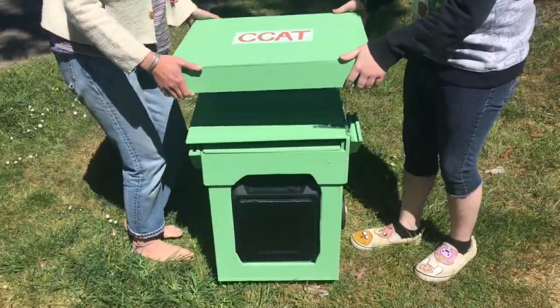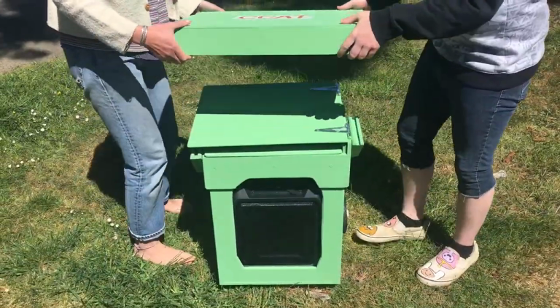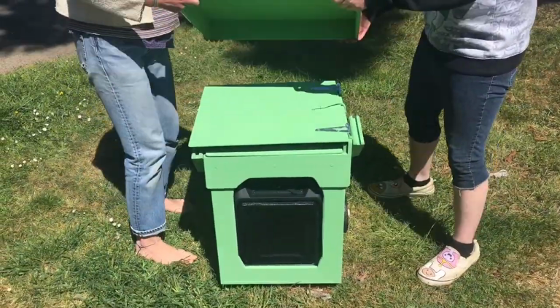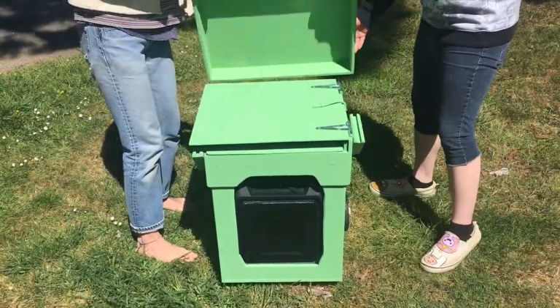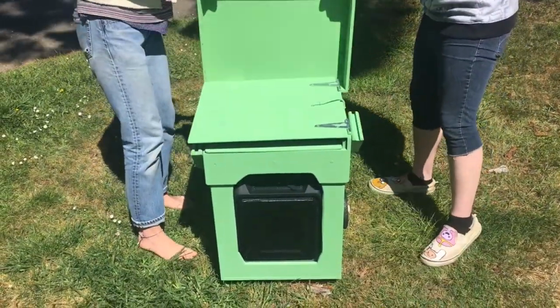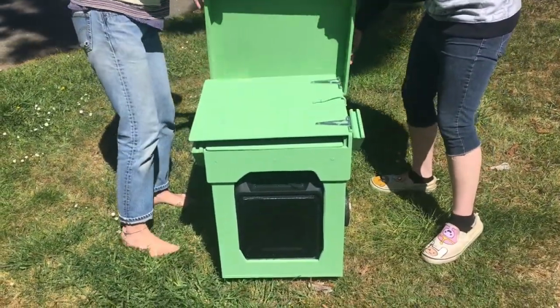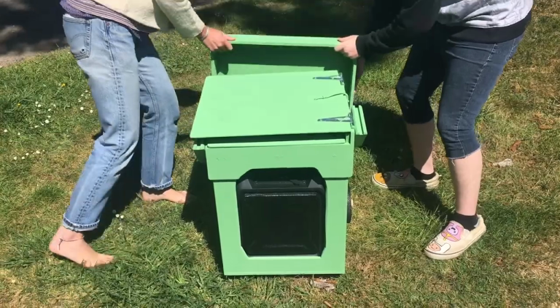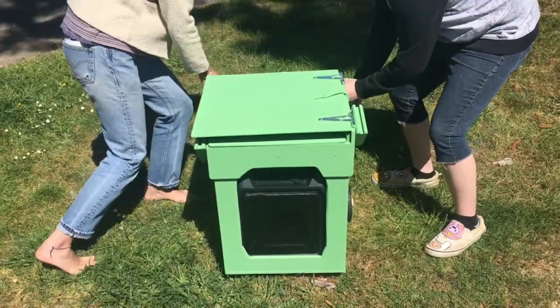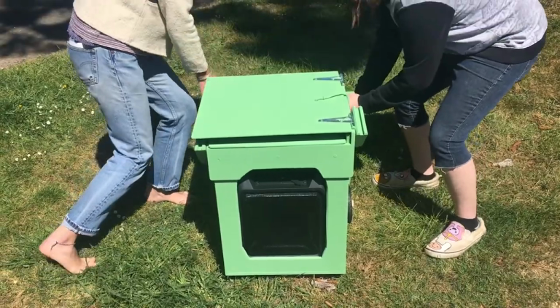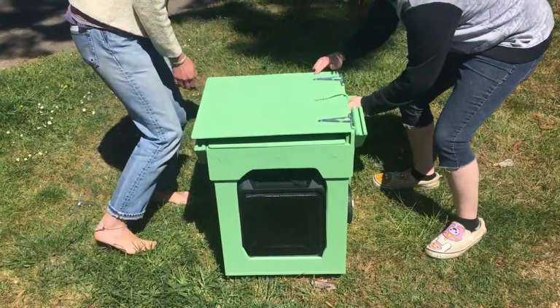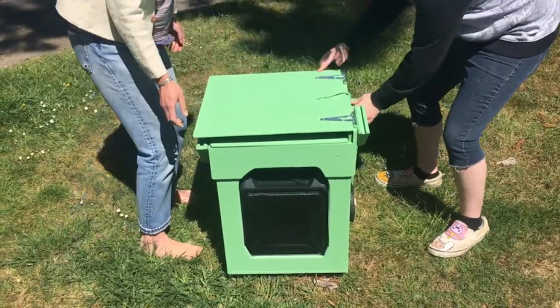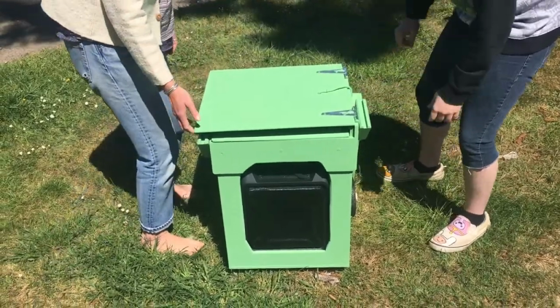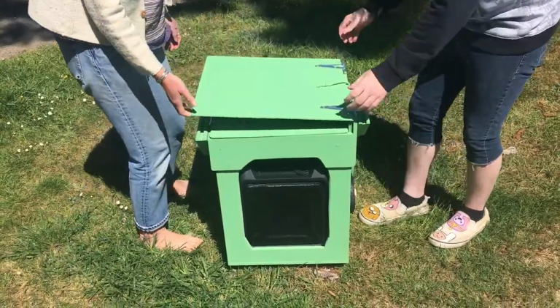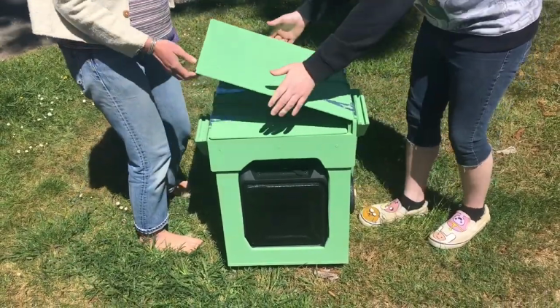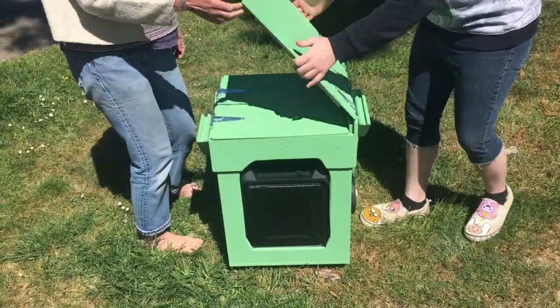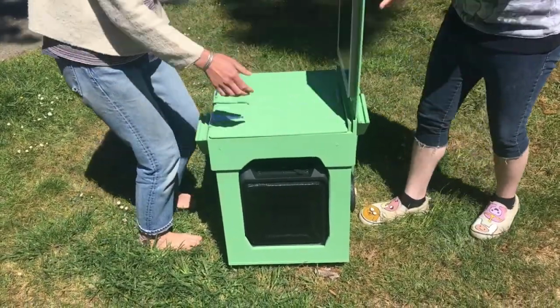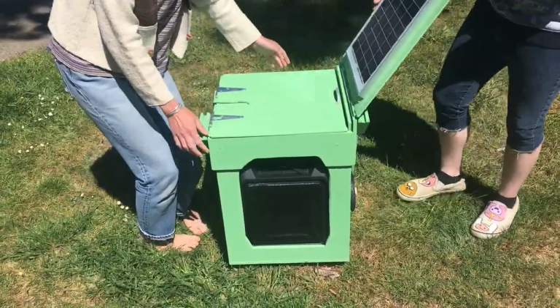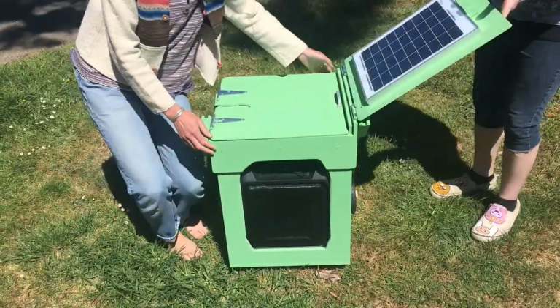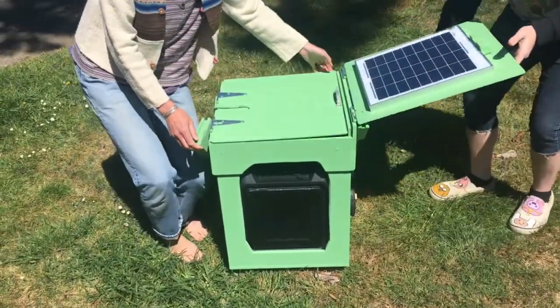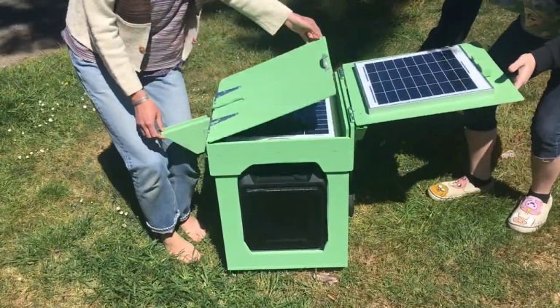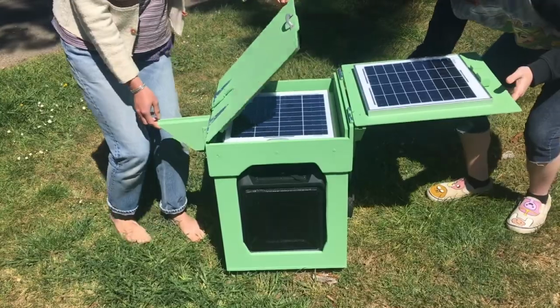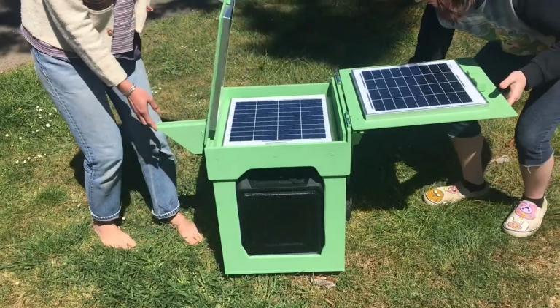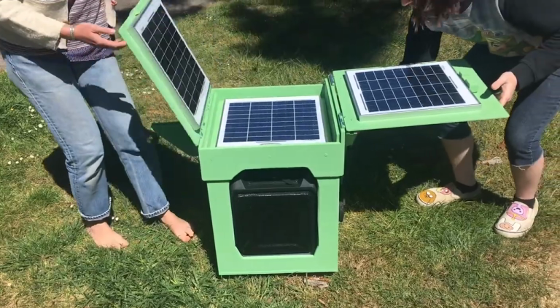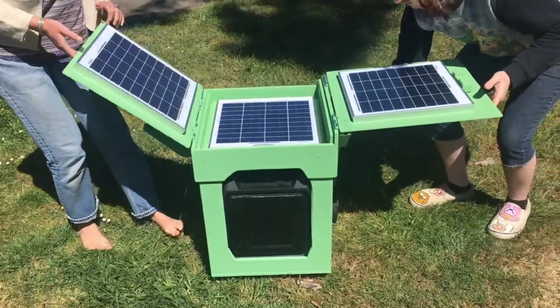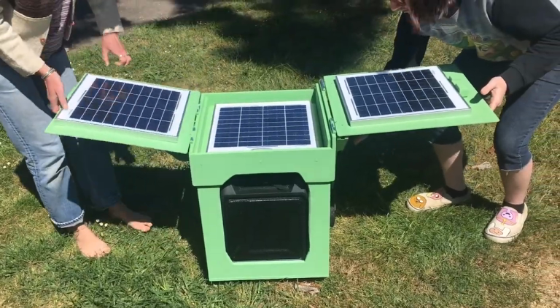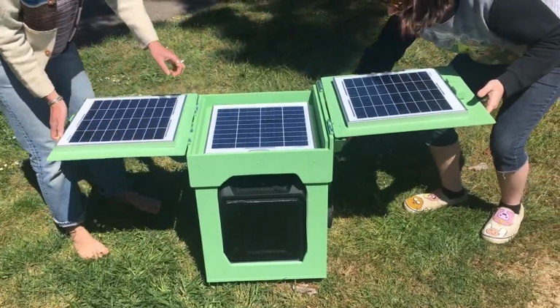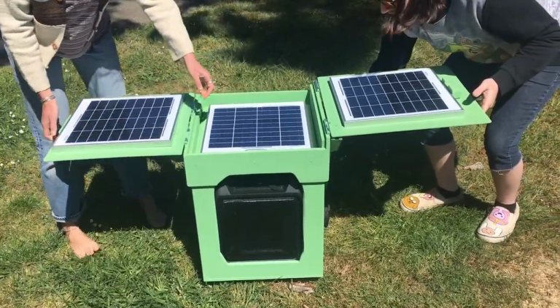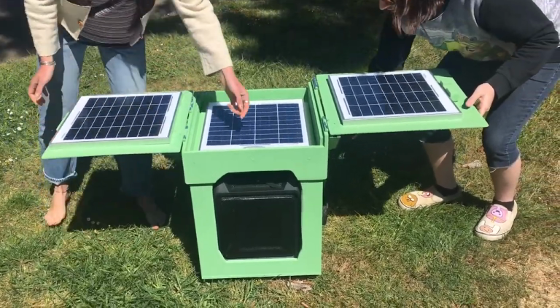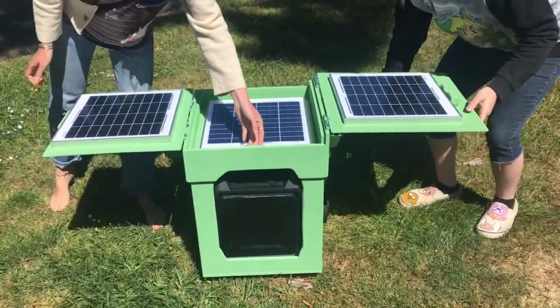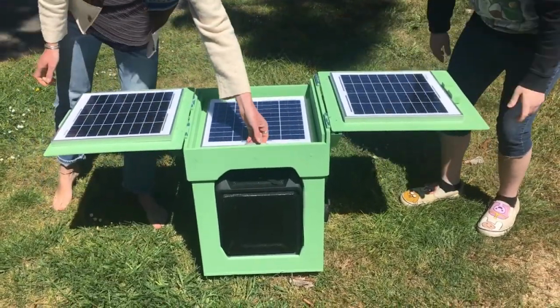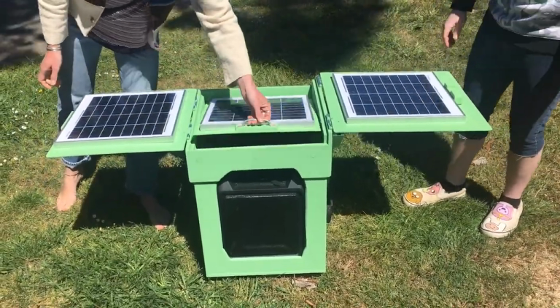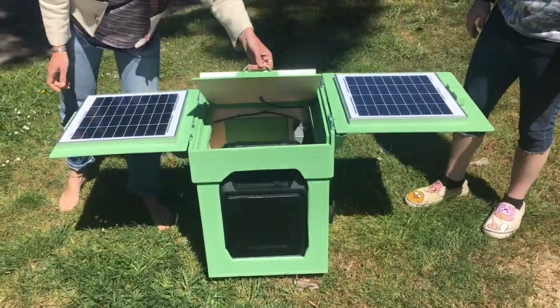To use this system in the rain, first make sure the speaker has been previously charged. Do not remove the weather cap or fold out the solar panels, and preferably place out of the direct rain.